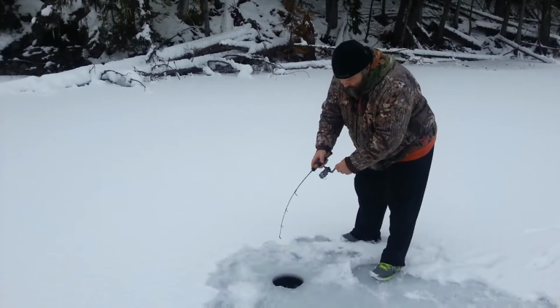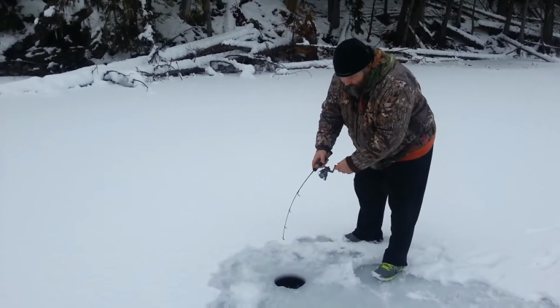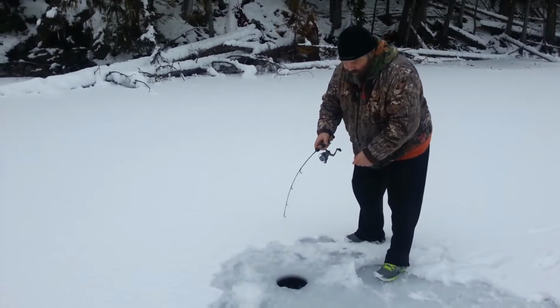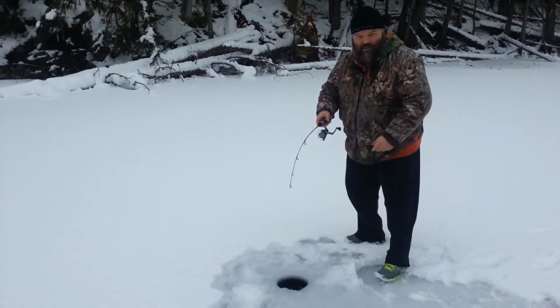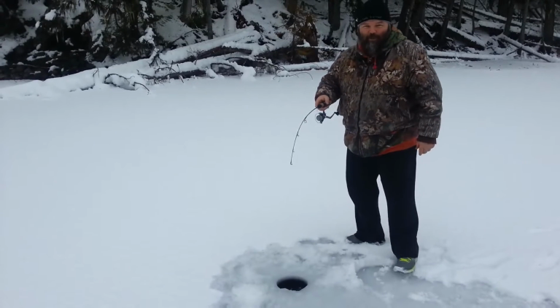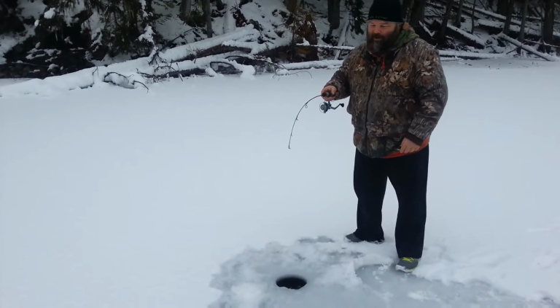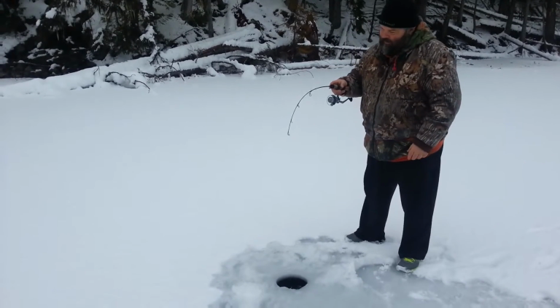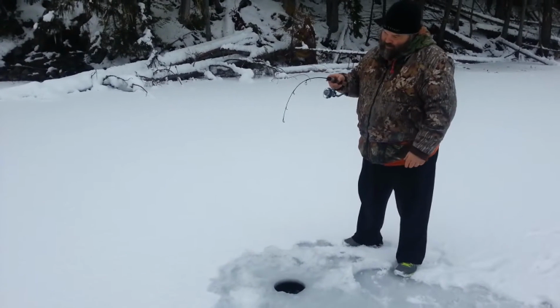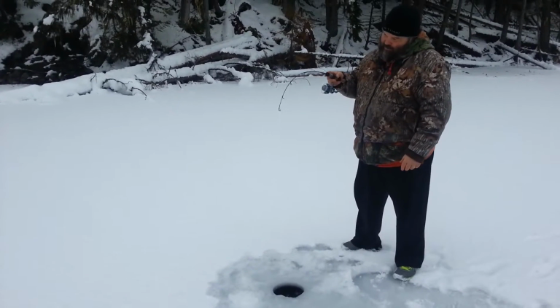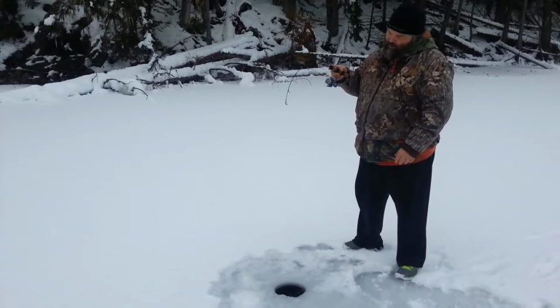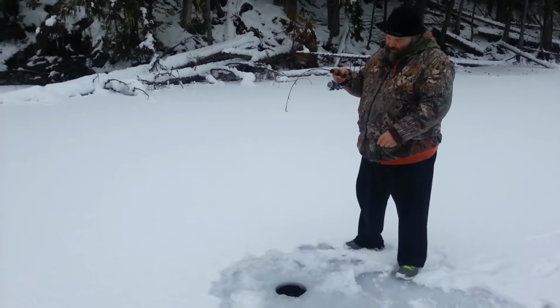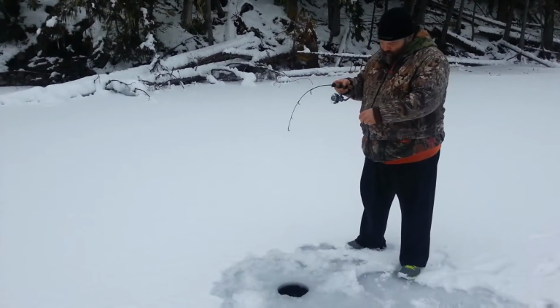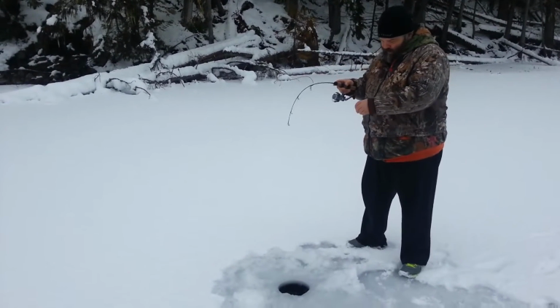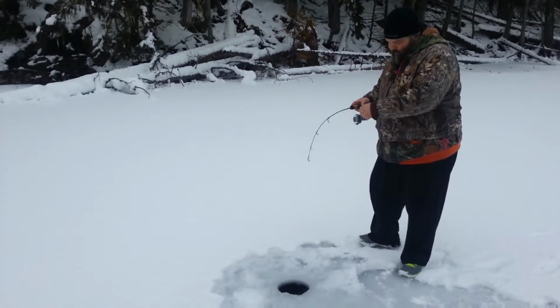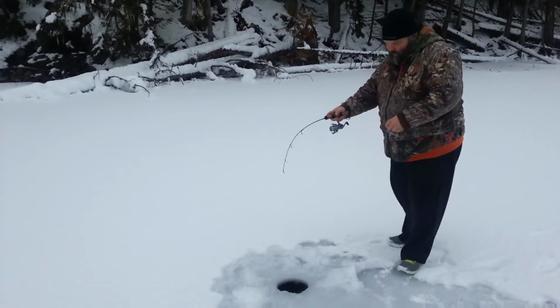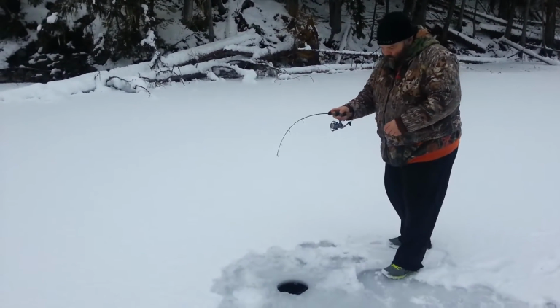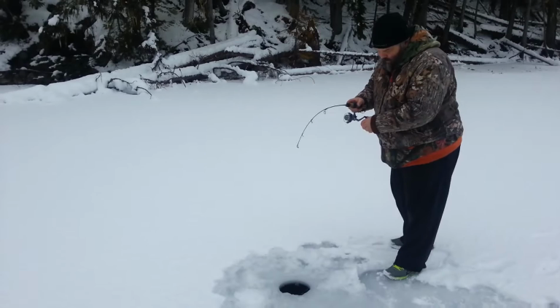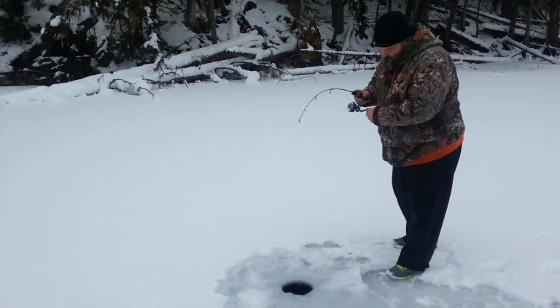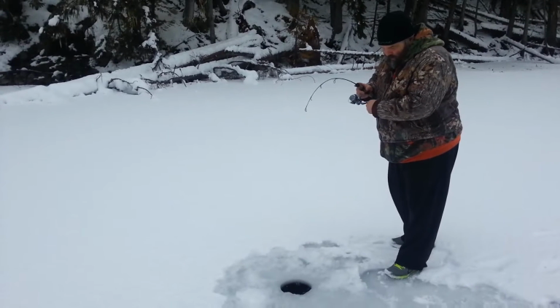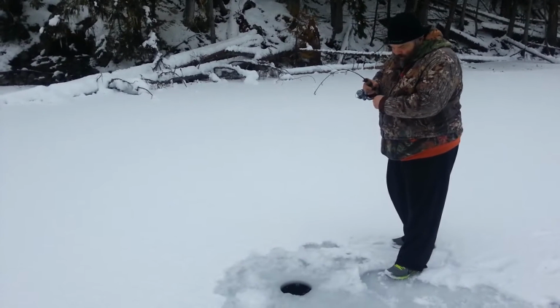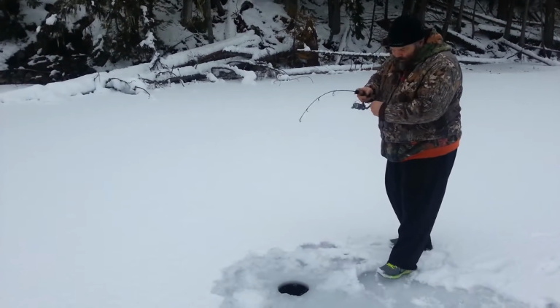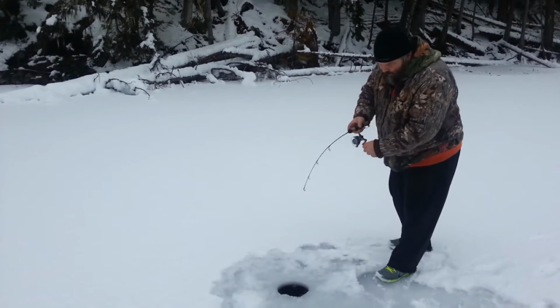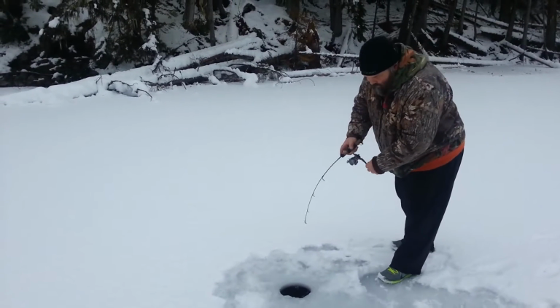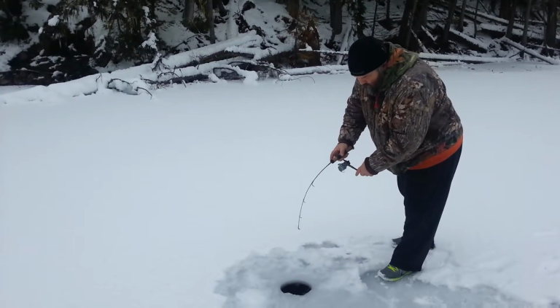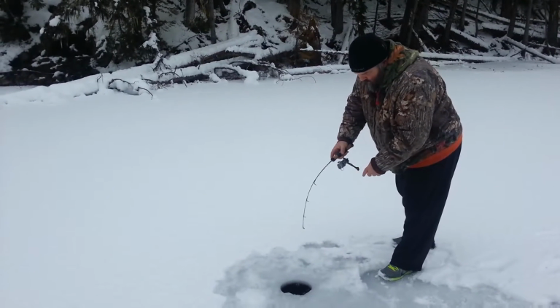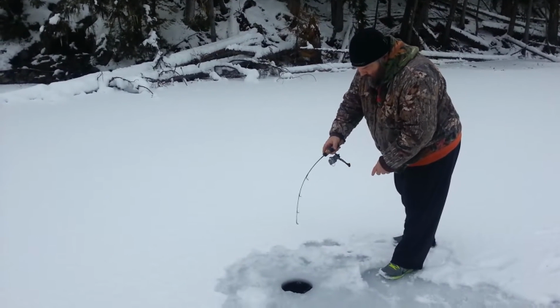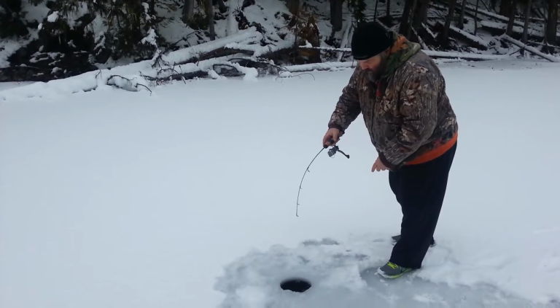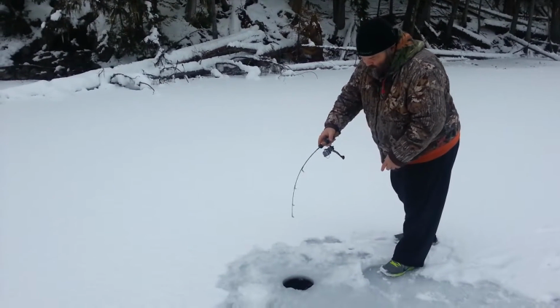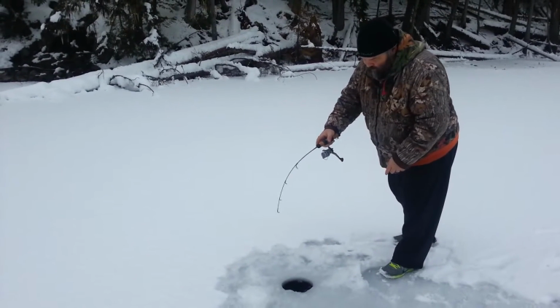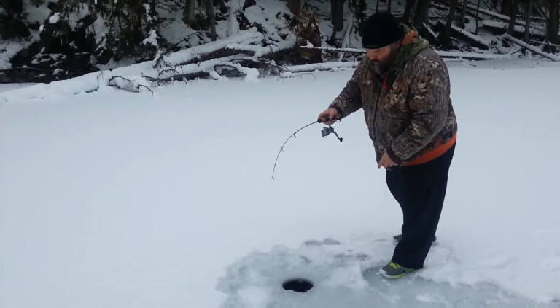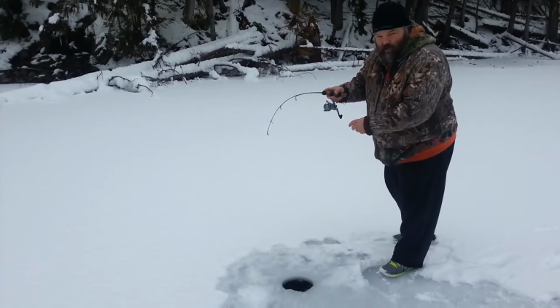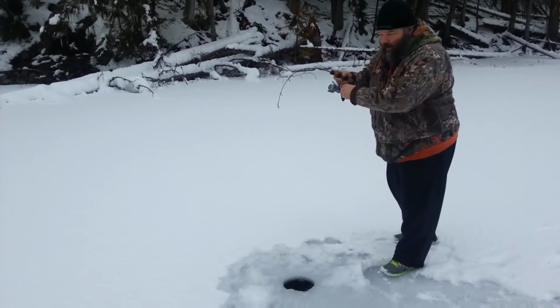Put down the old zapper — you can see that rod, she's doubled over man. I have no idea what we got here, but my guess is I got a decent bull trout, could be a rainbow. Oh, just taking line there.